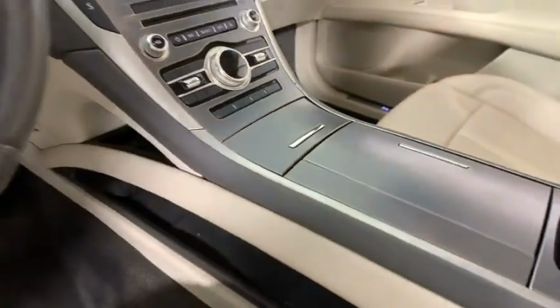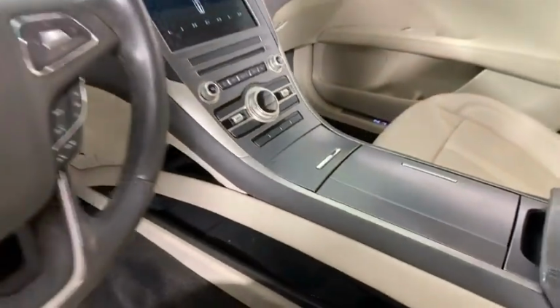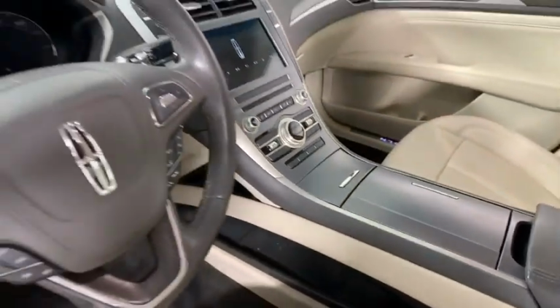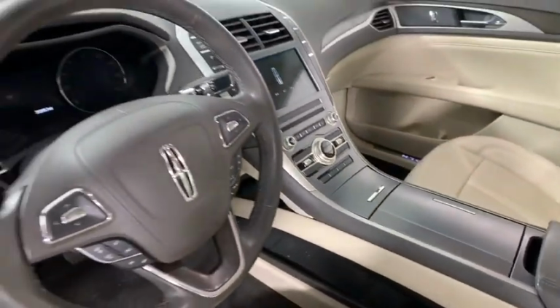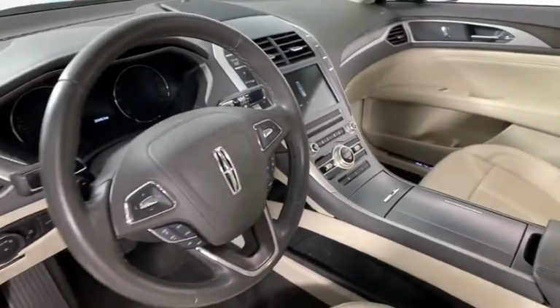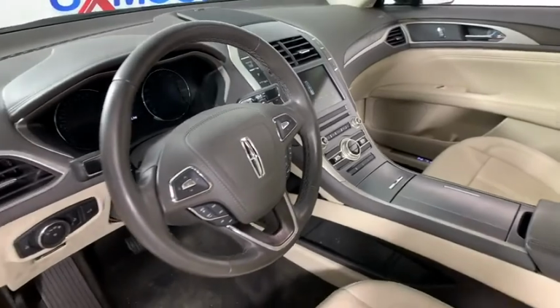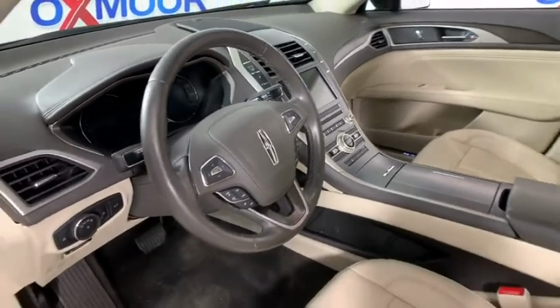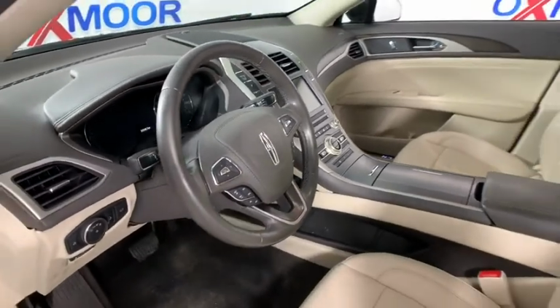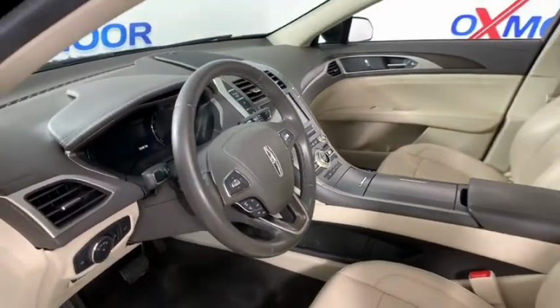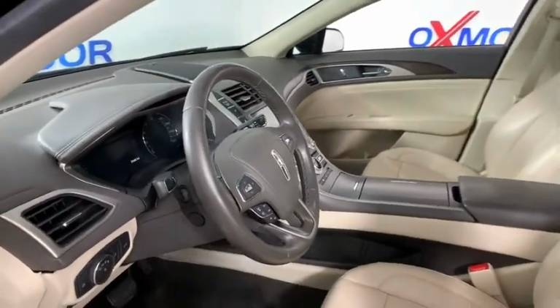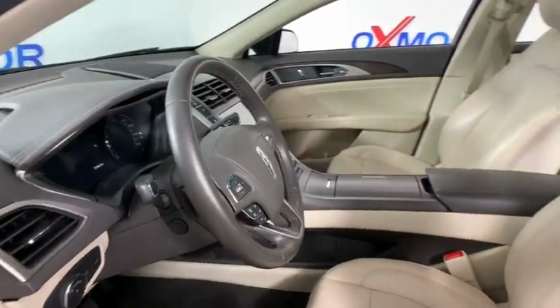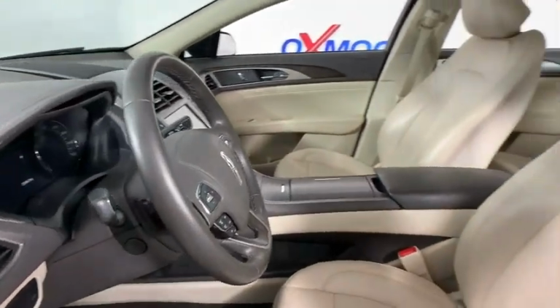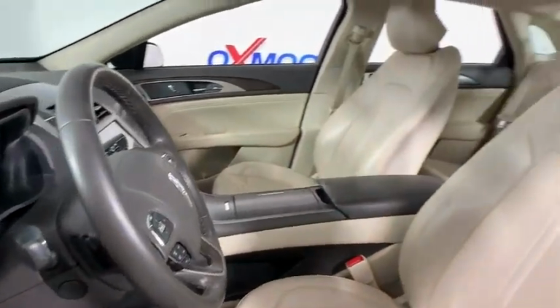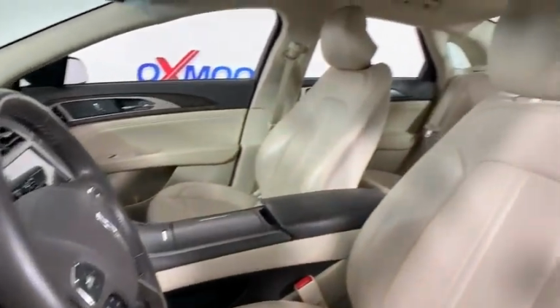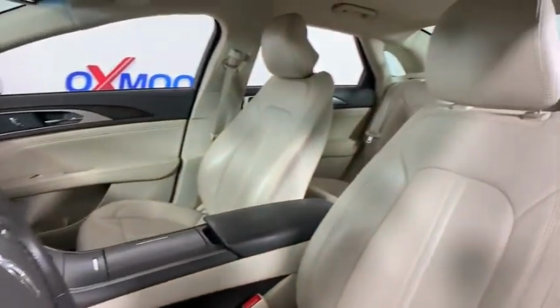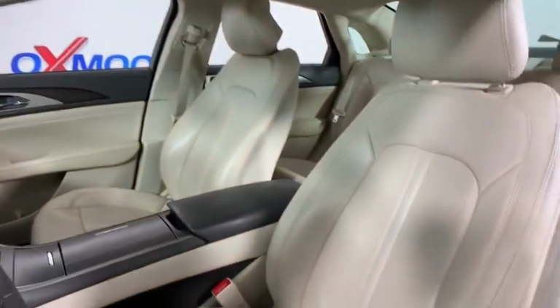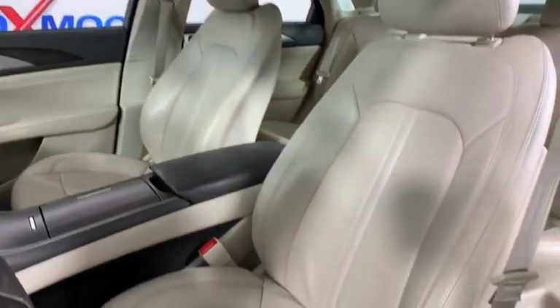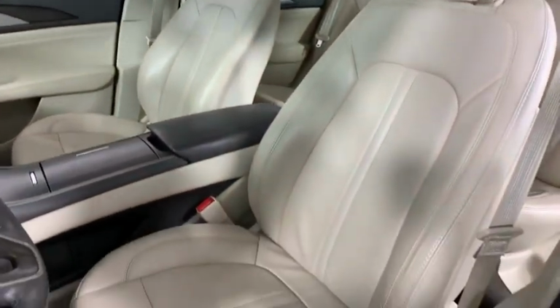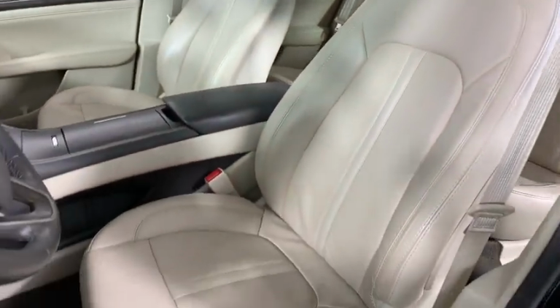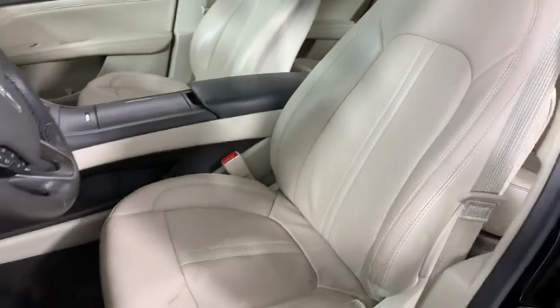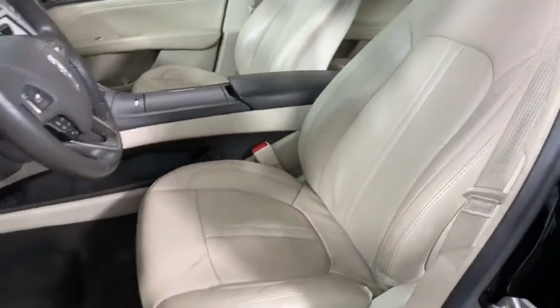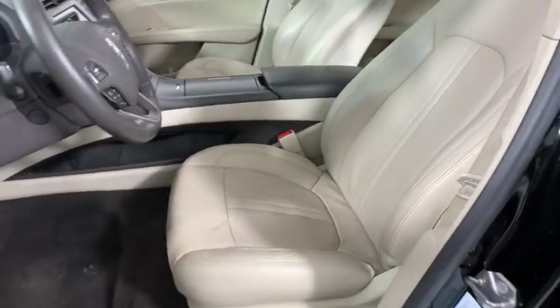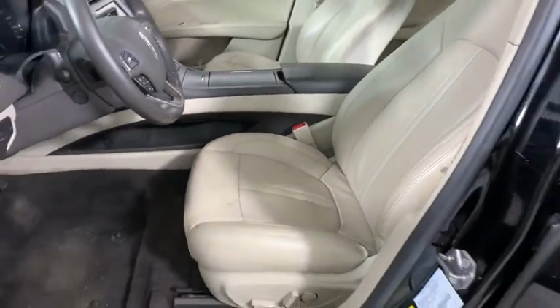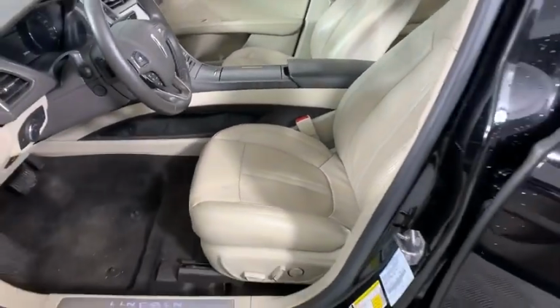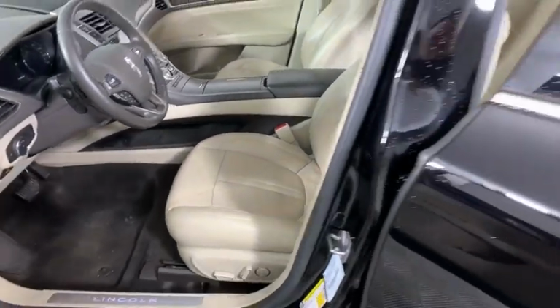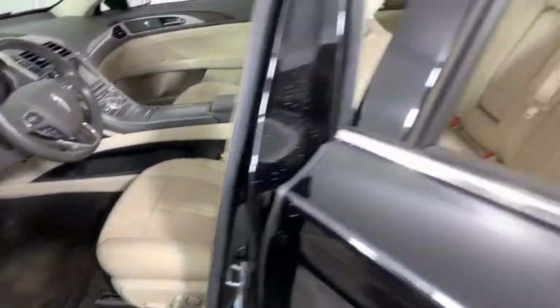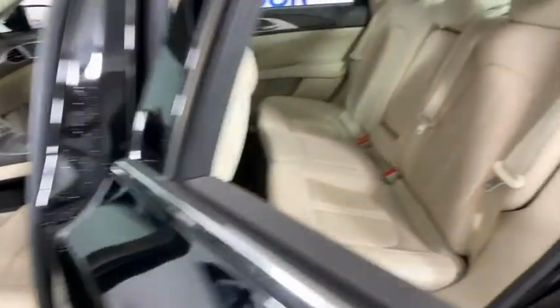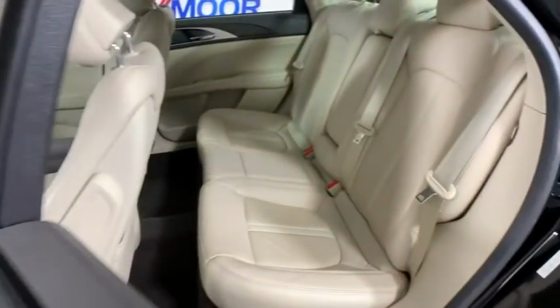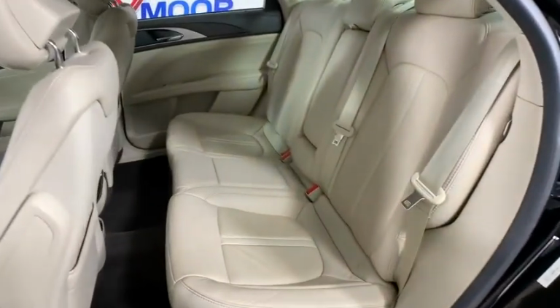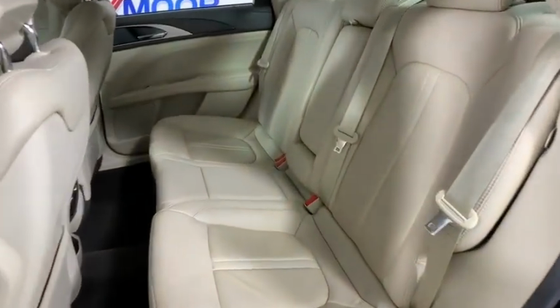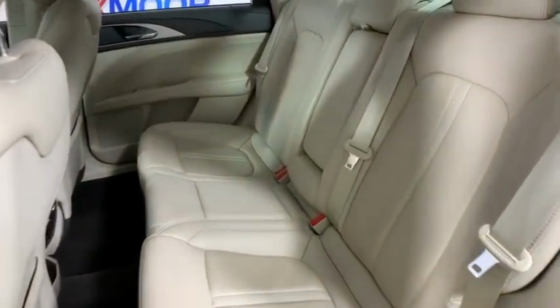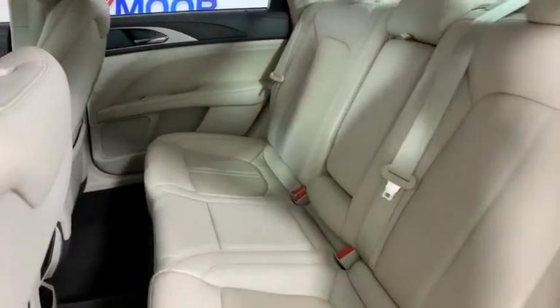Here are some of this vehicle's great options: backup camera, traction control, remote start, heated seats, navigation system, power passenger seat, Bluetooth, dual airbags, leather-wrapped steering wheel.